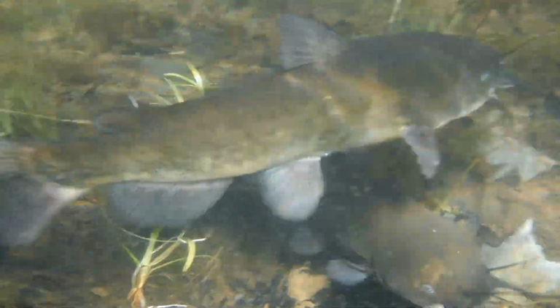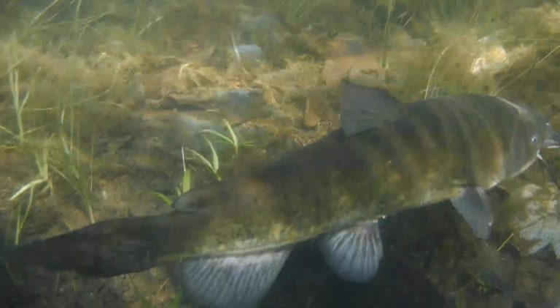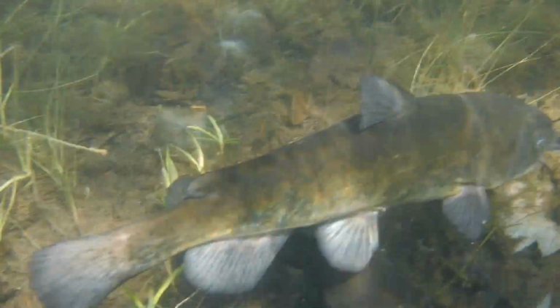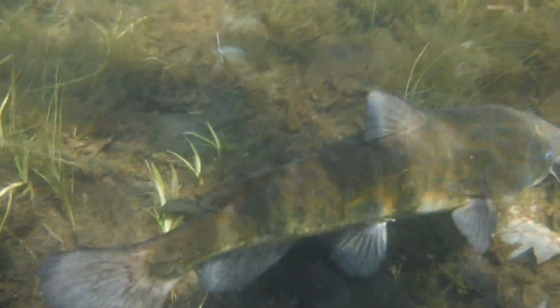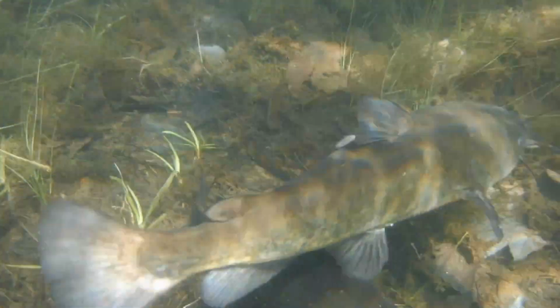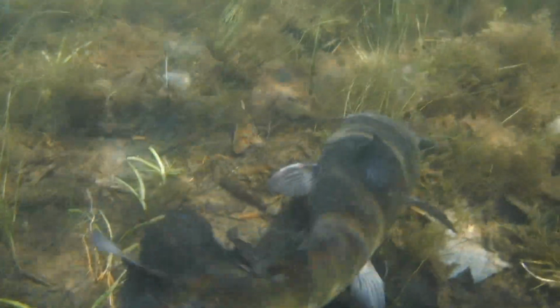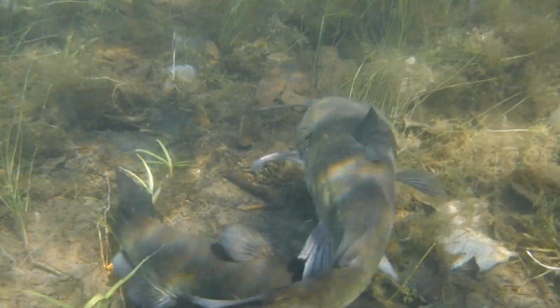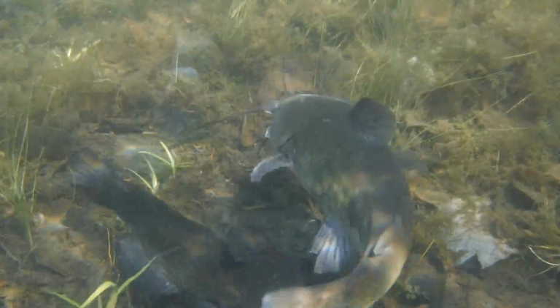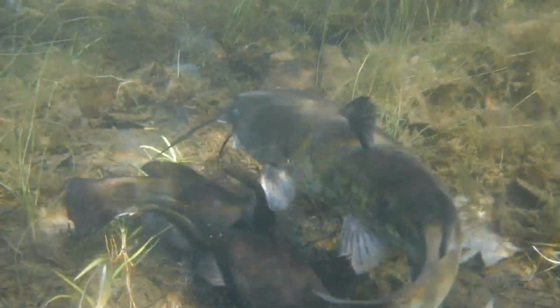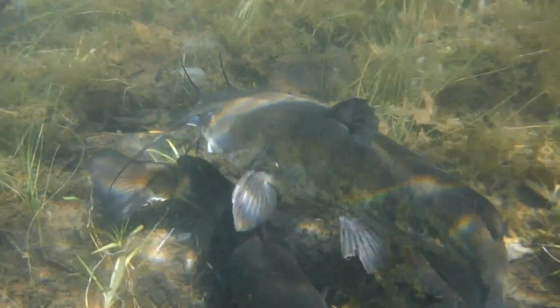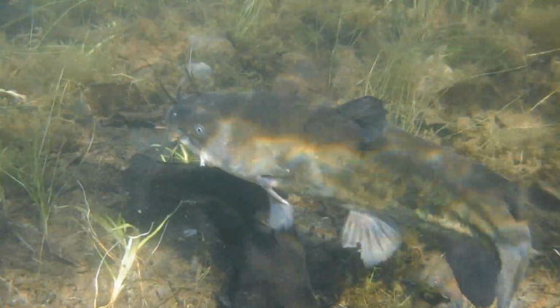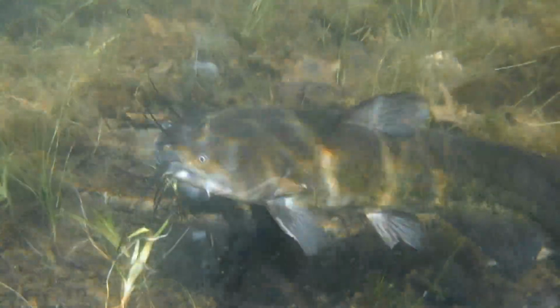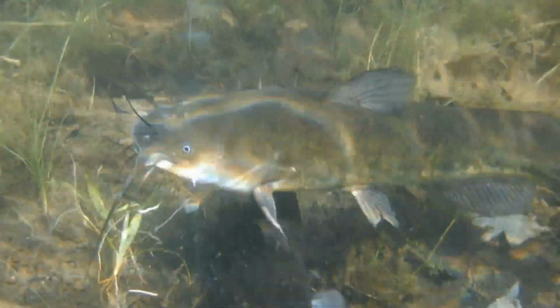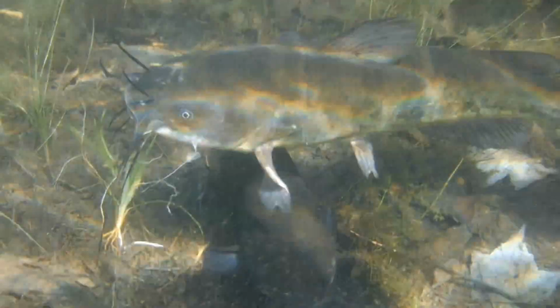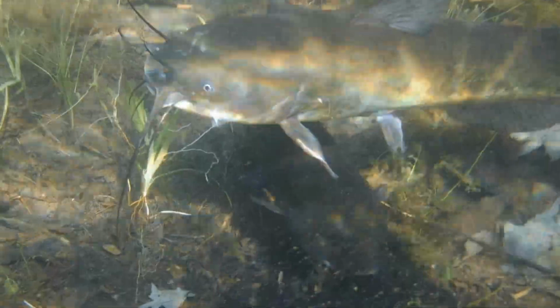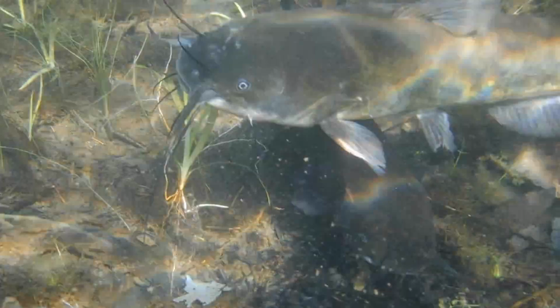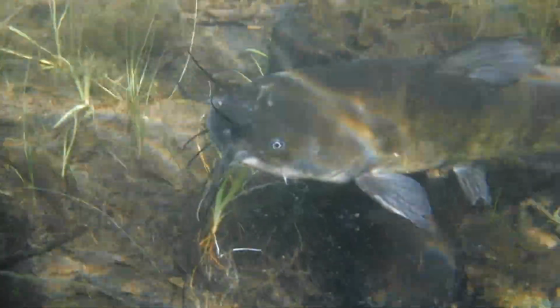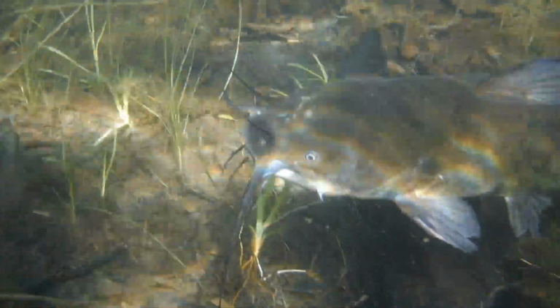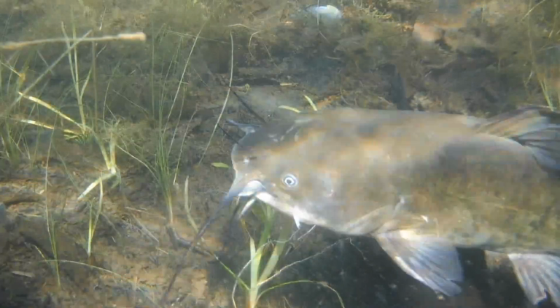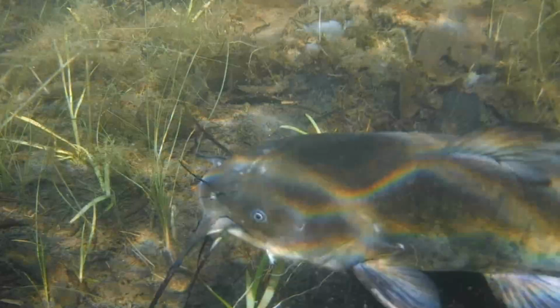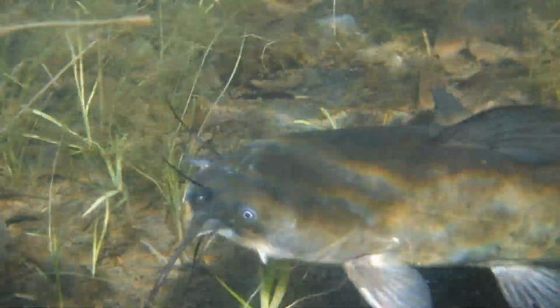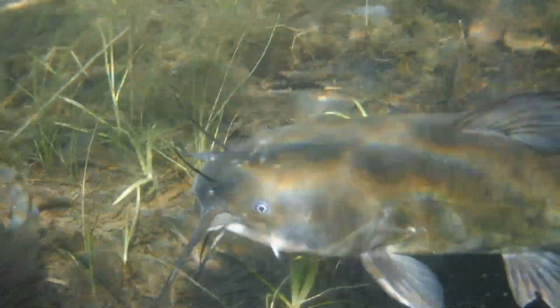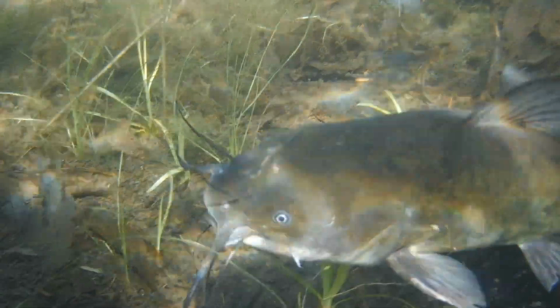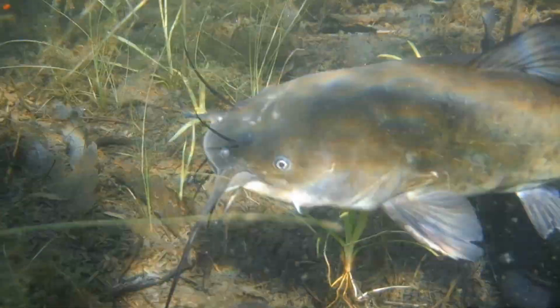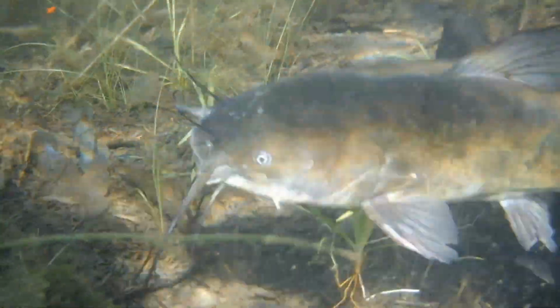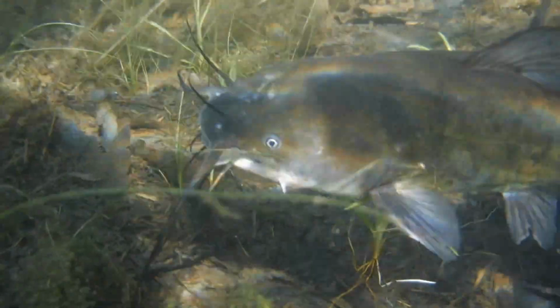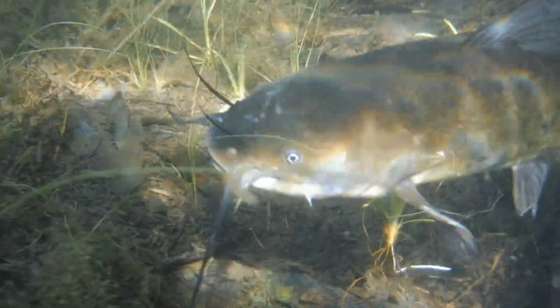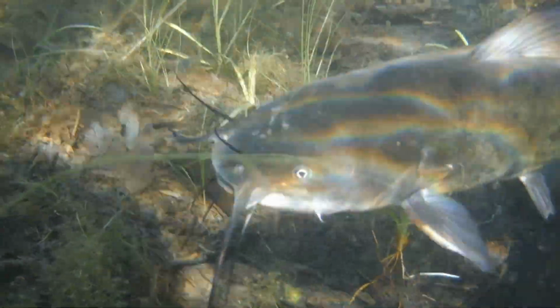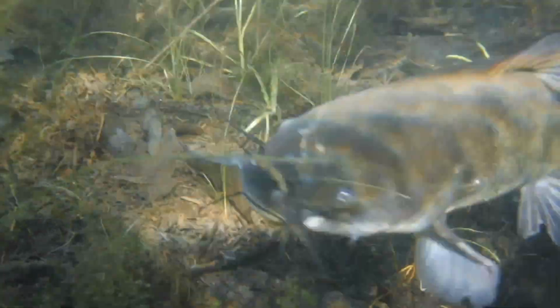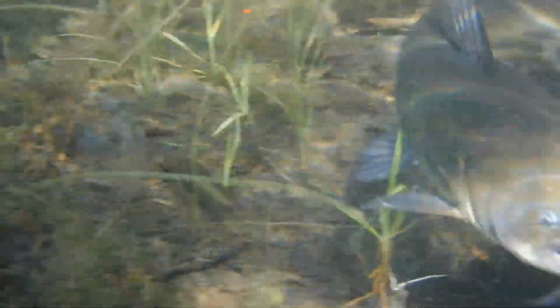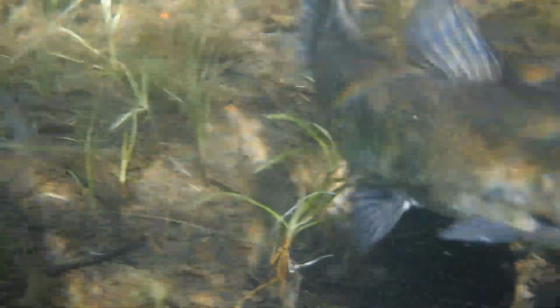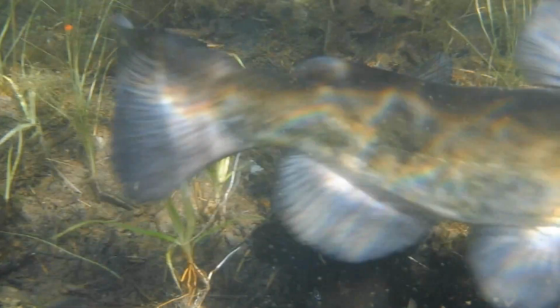In the northern part of the U.S., where I live, the bullhead spawns when the water temperature reaches around 70 degrees, and in the southern U.S., they don't spawn until the water reaches 75 to 80 degrees Fahrenheit.